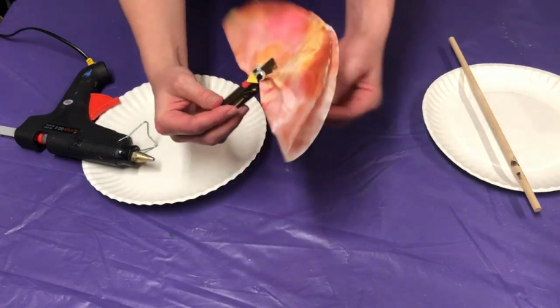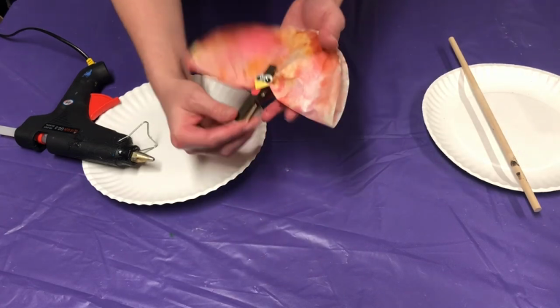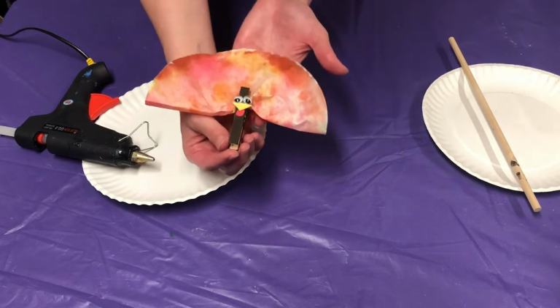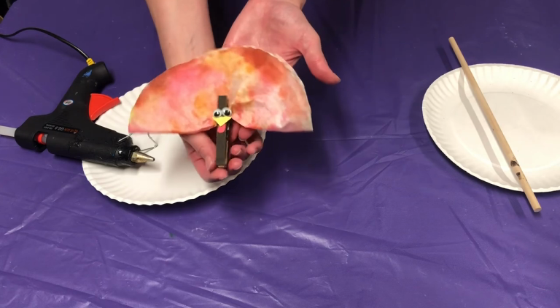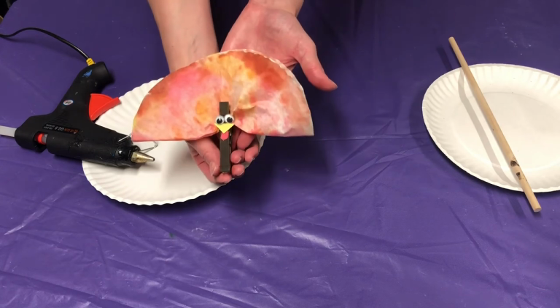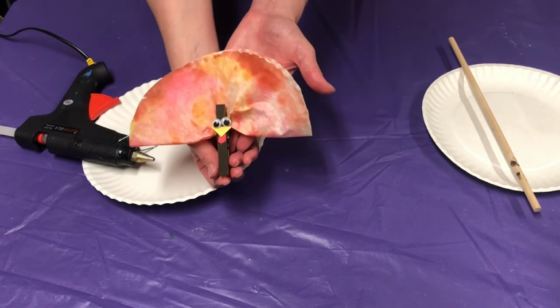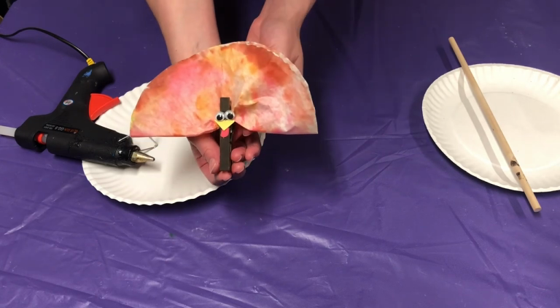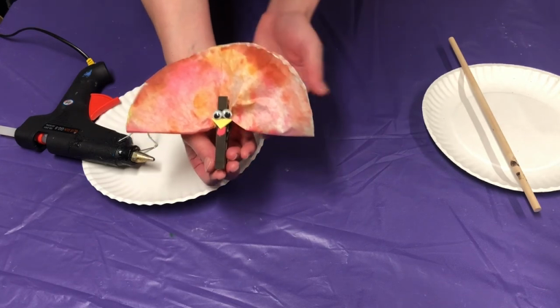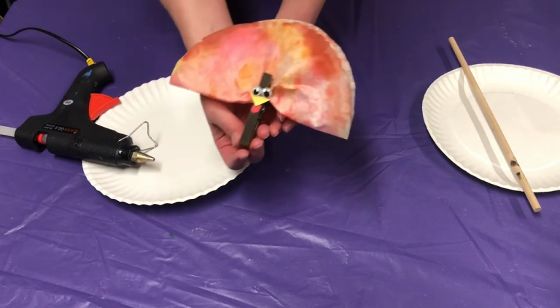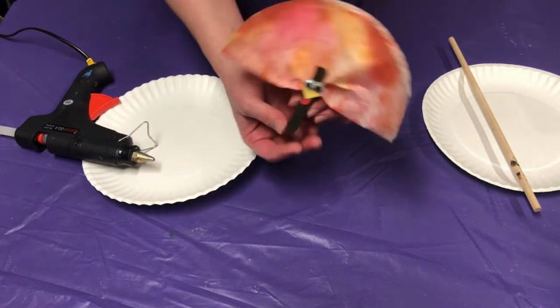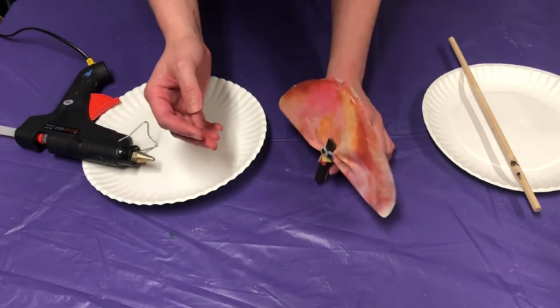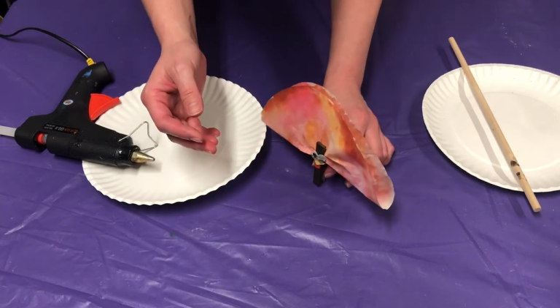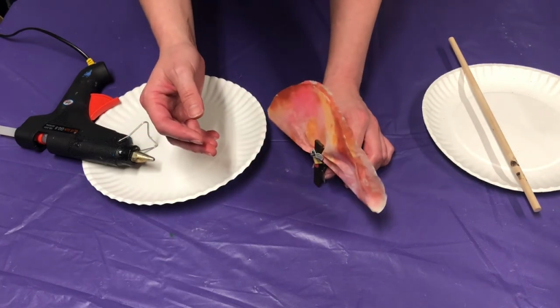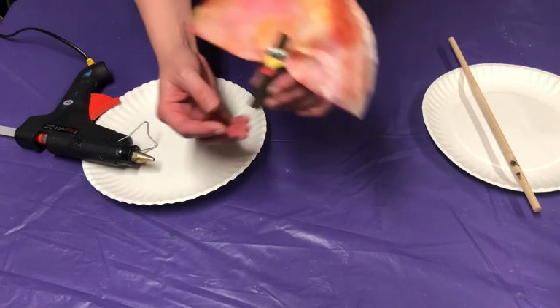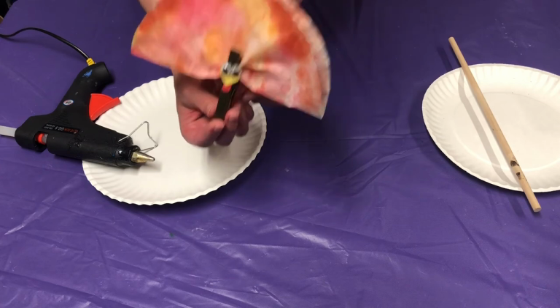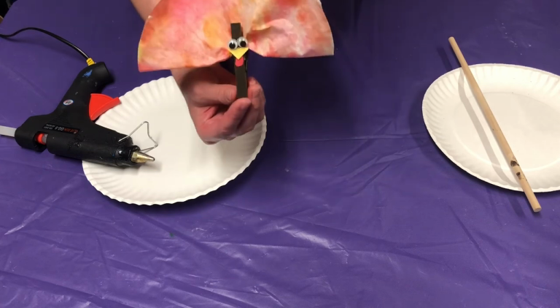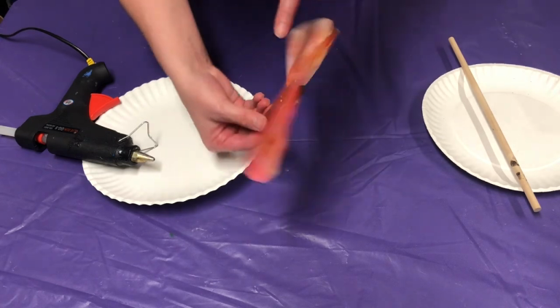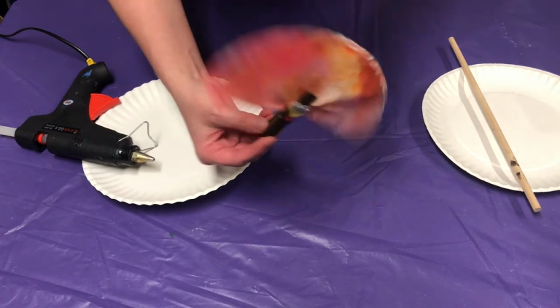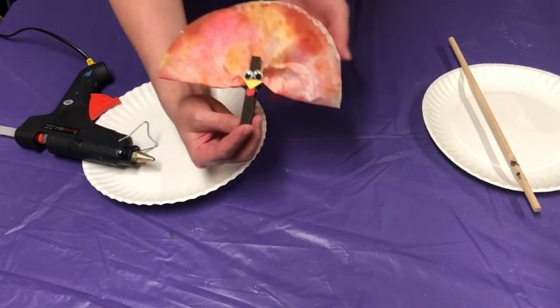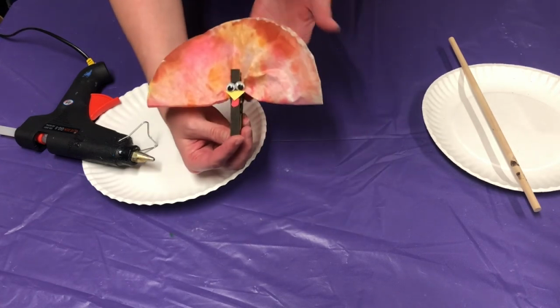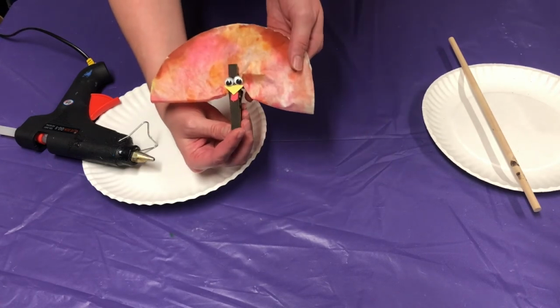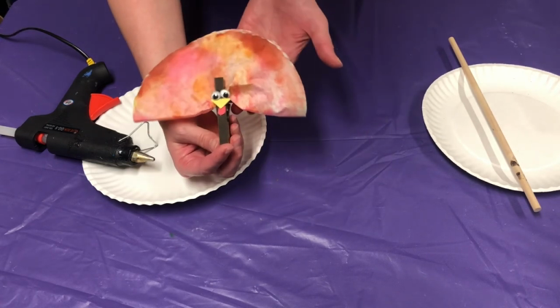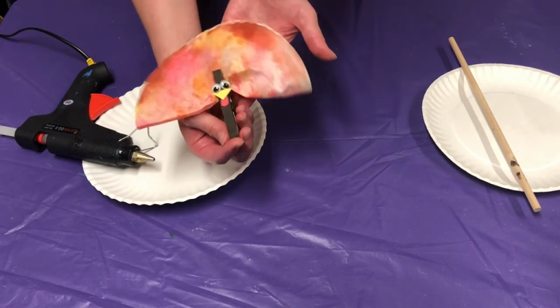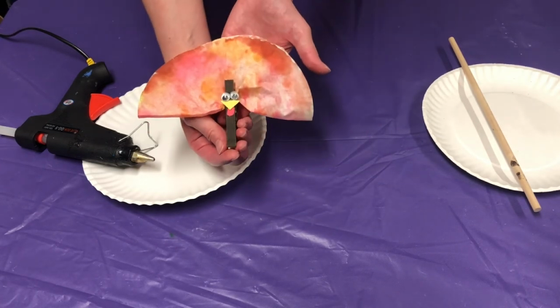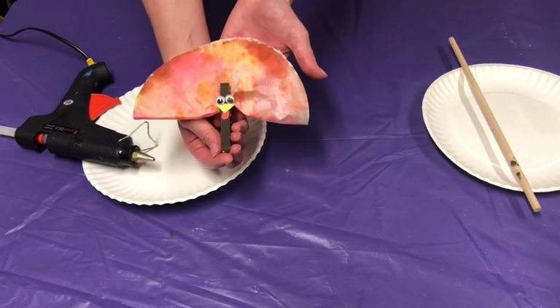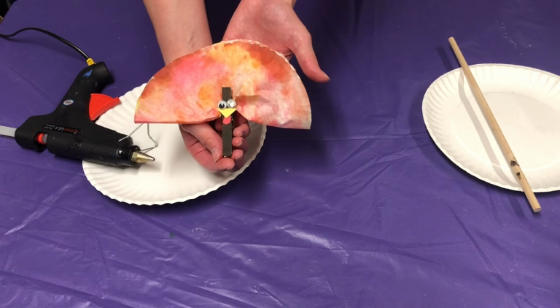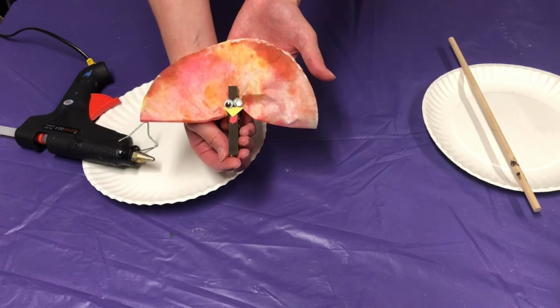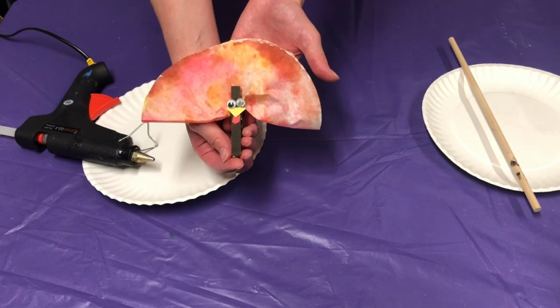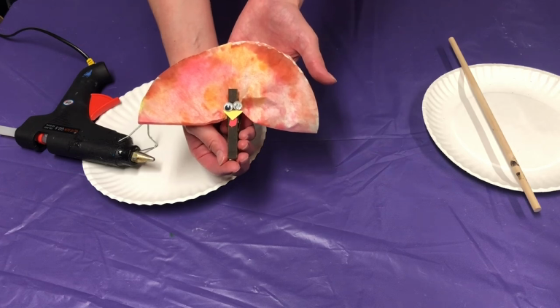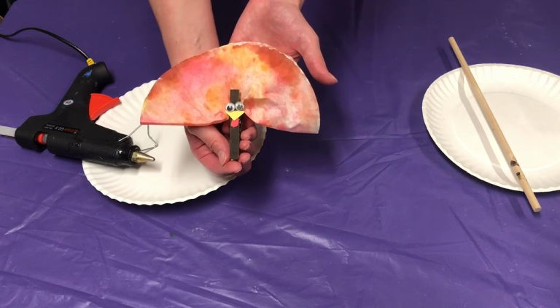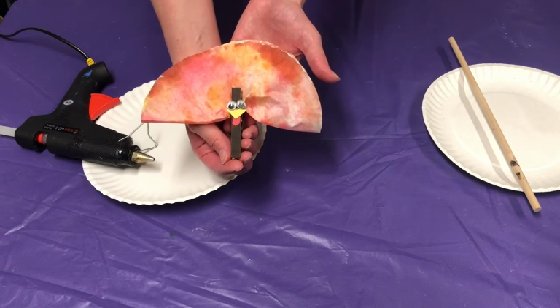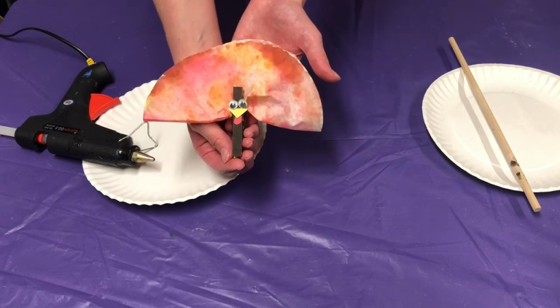There you go — there is our coffee filter turkey! Again, you can use it as a centerpiece for your table, or you can put a magnet on the back and hang it on your fridge. I hope you guys enjoy doing this craft and have a wonderful and safe Thanksgiving.